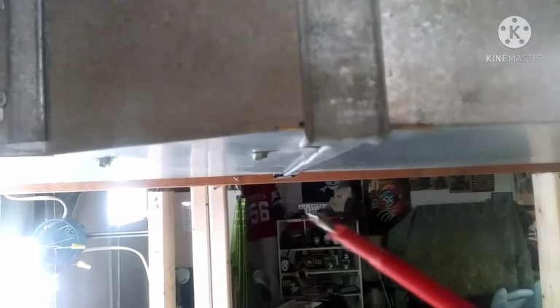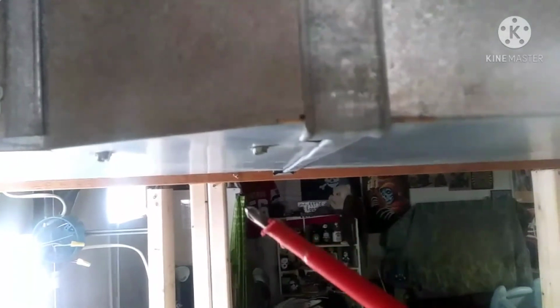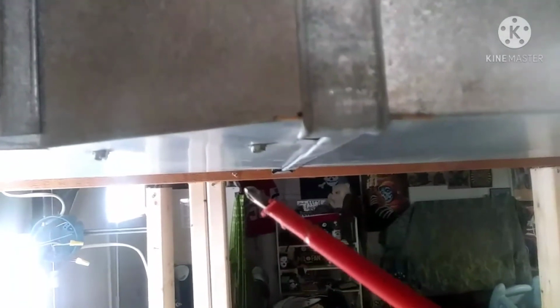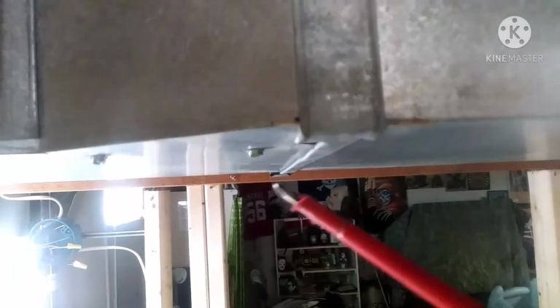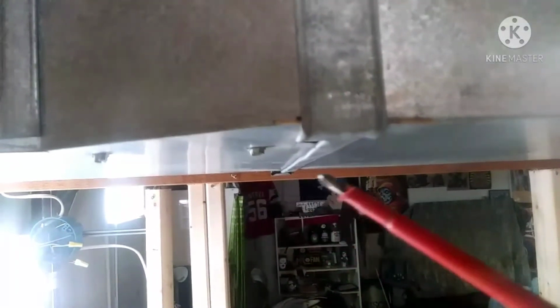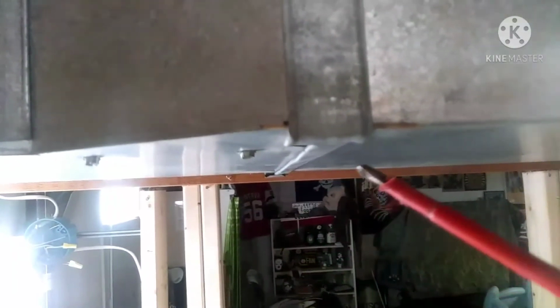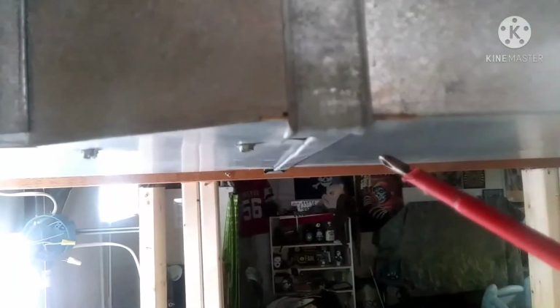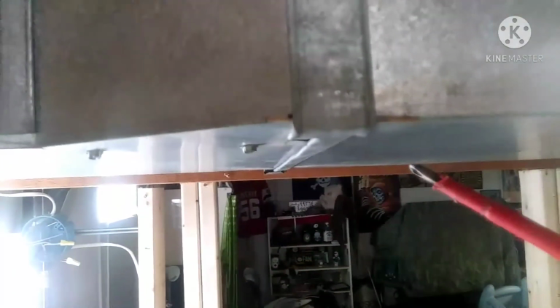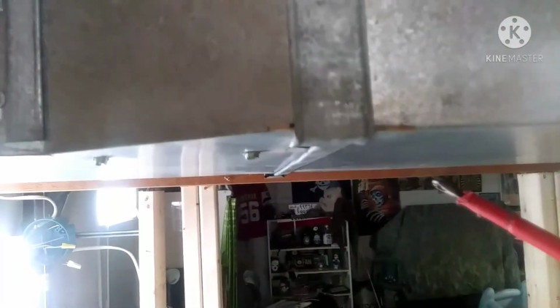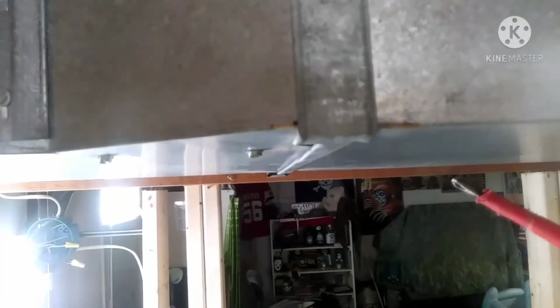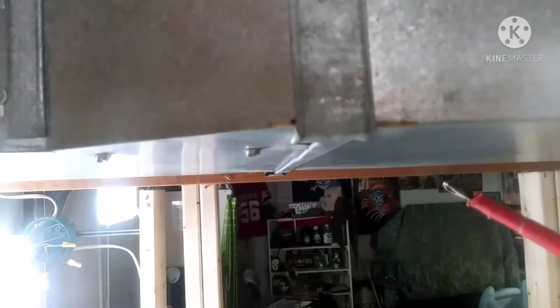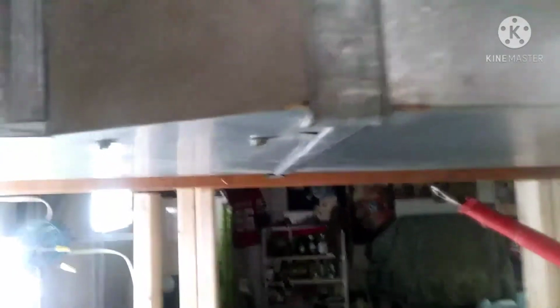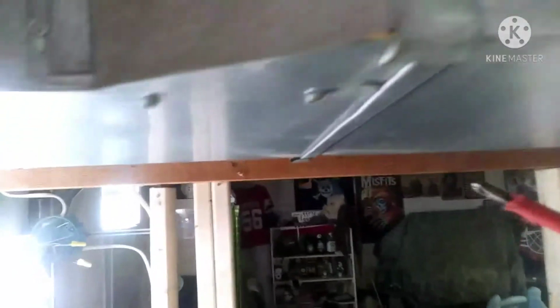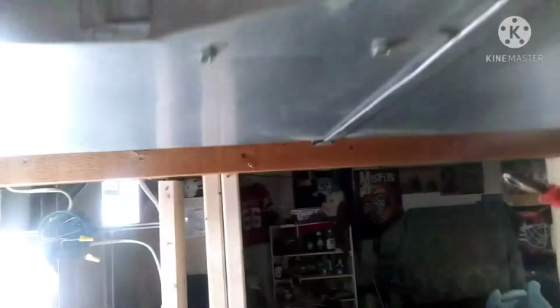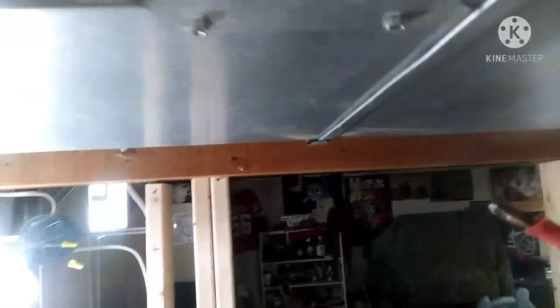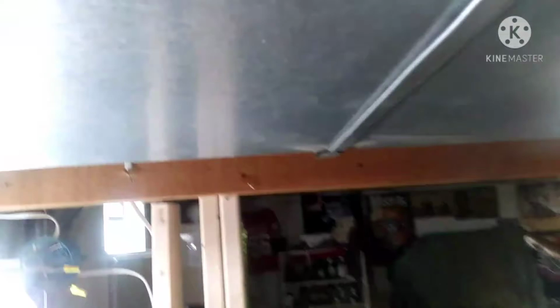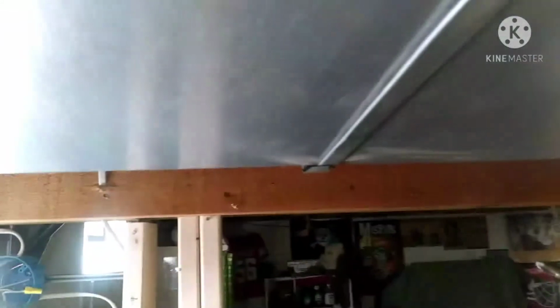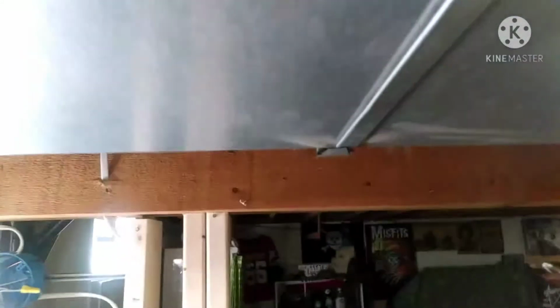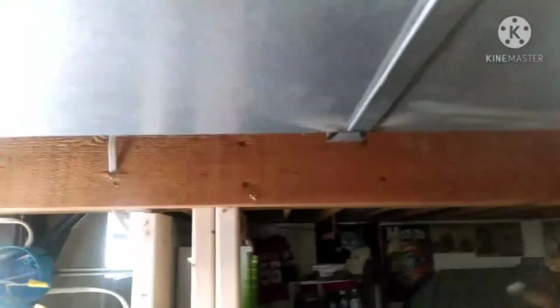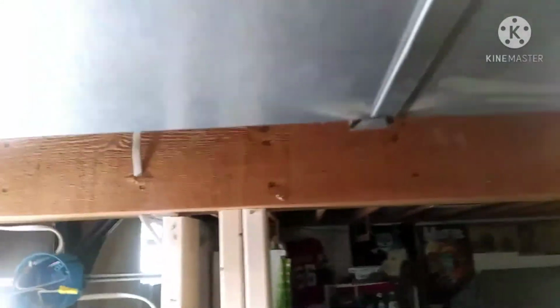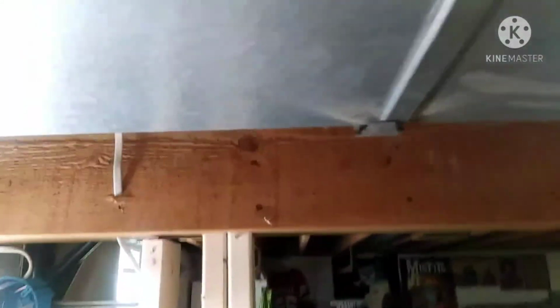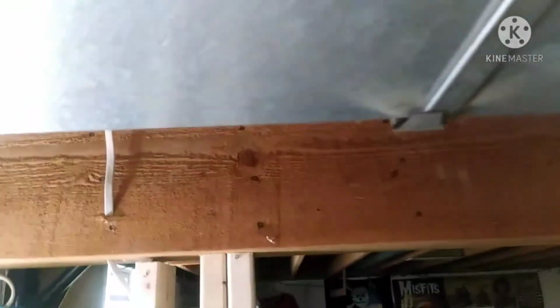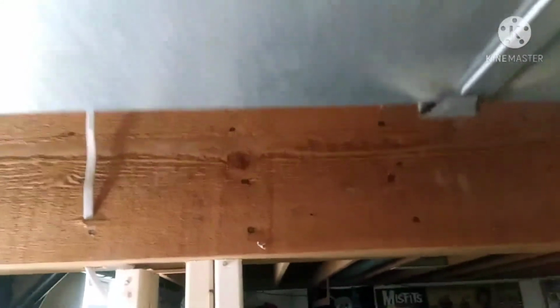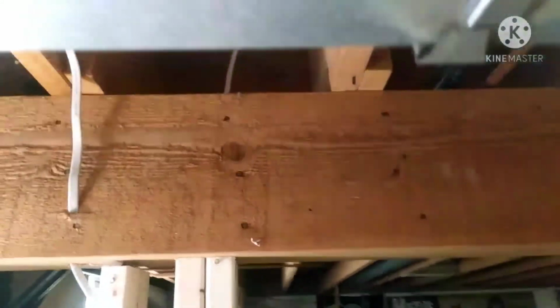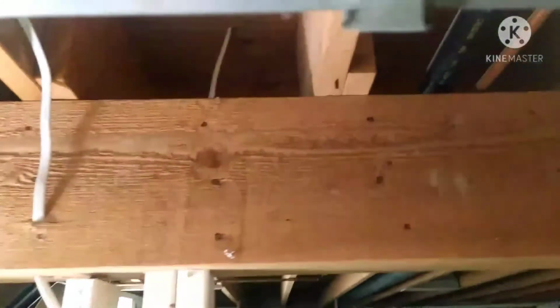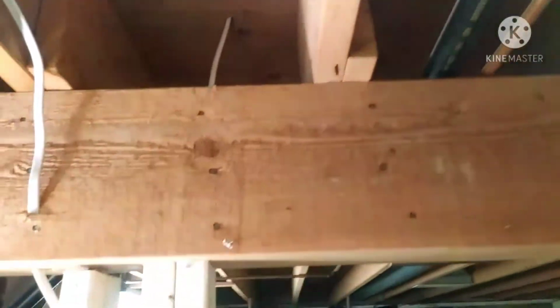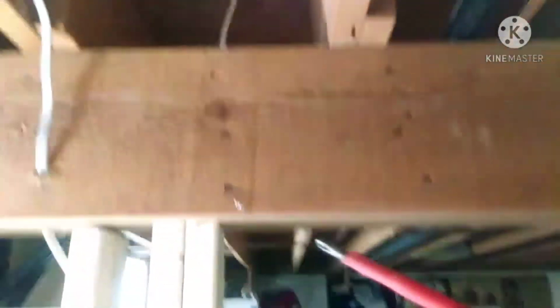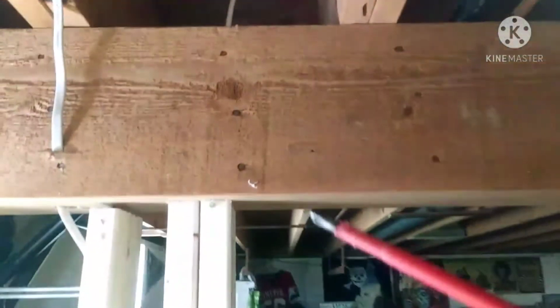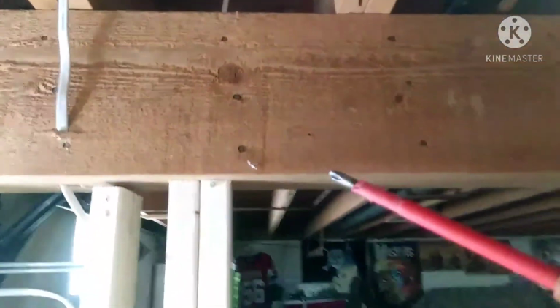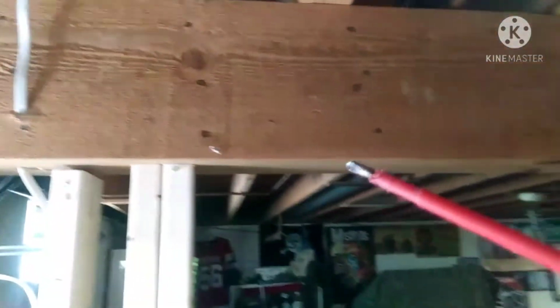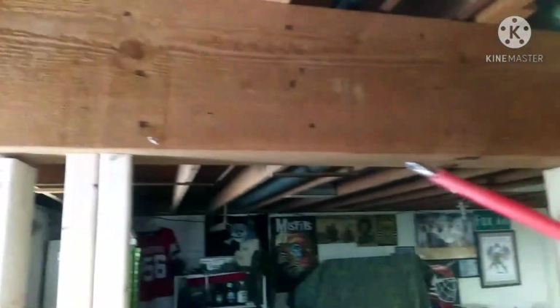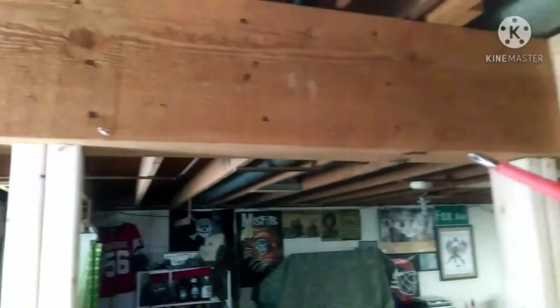You don't want your framing or your drywall to actually touch the ductwork. You need a little bit of clearance there so you don't get squeaks and pops and that kind of stuff when it expands and contracts.